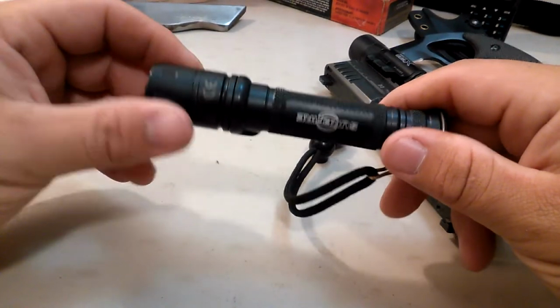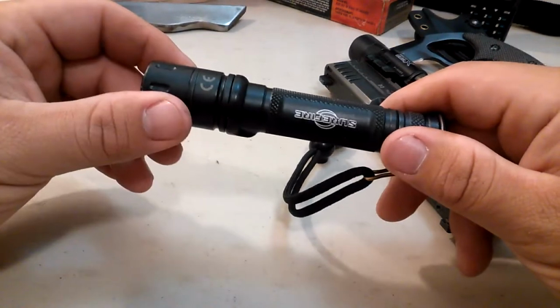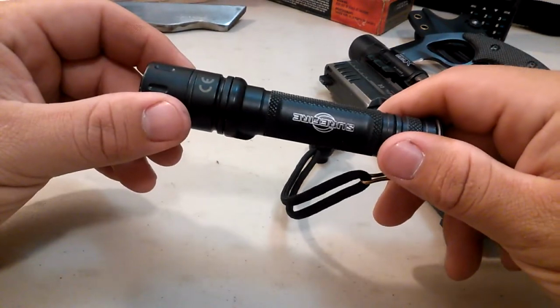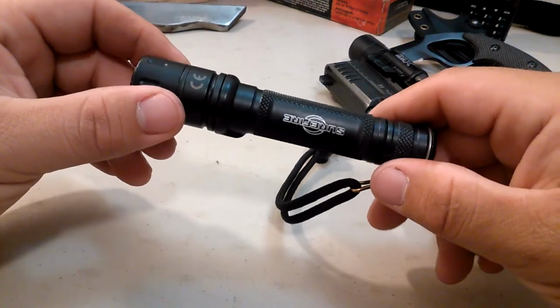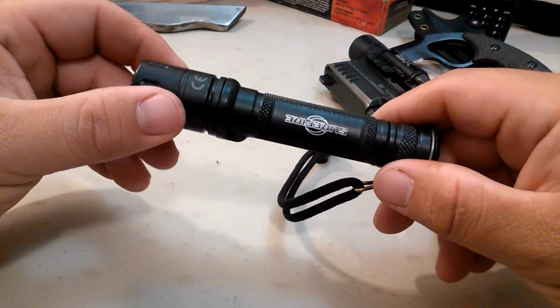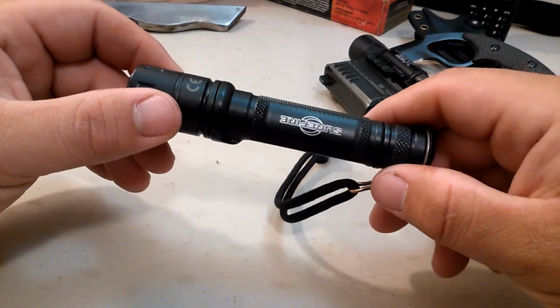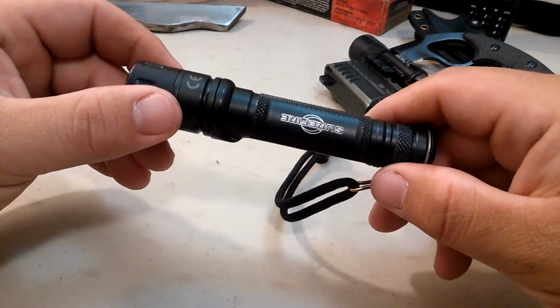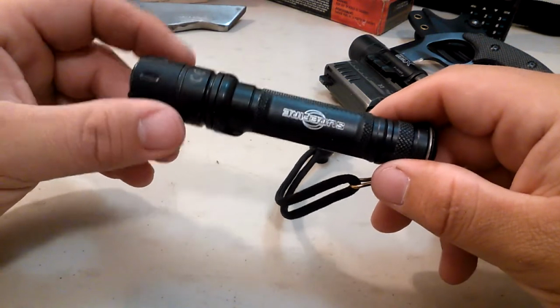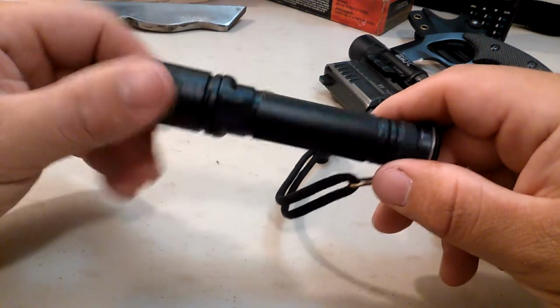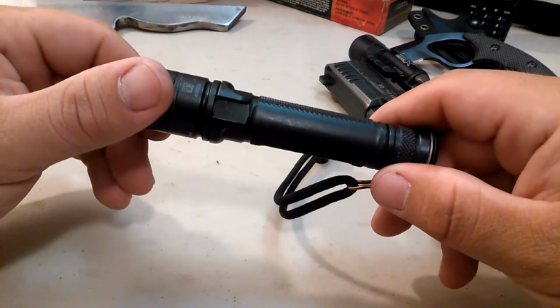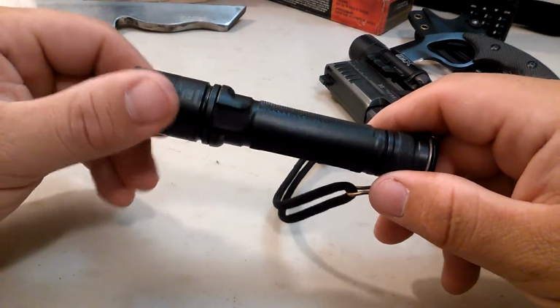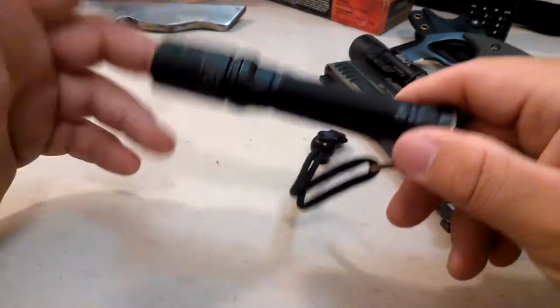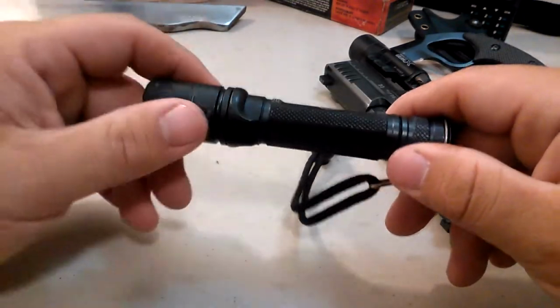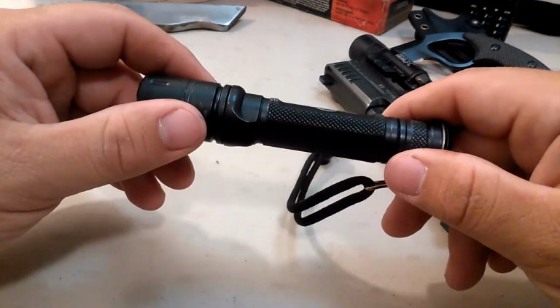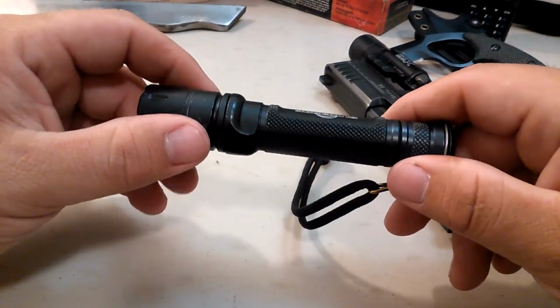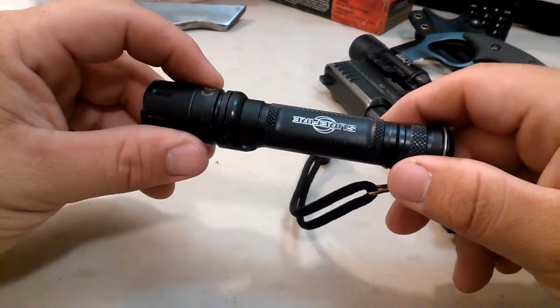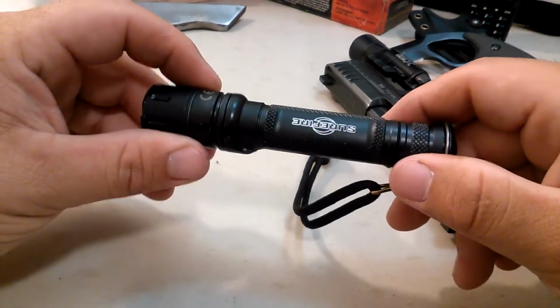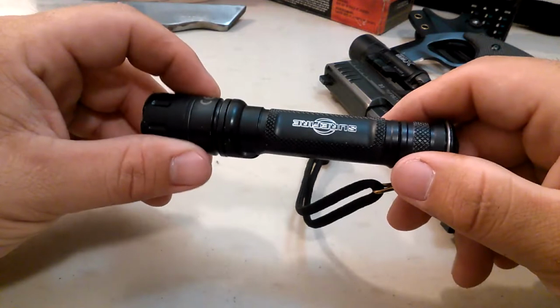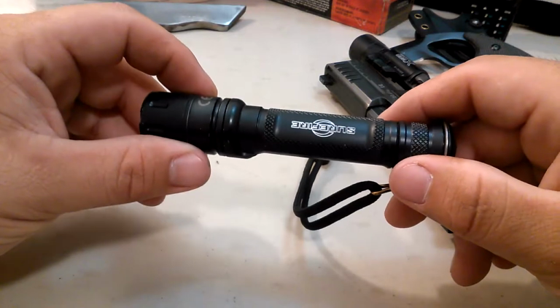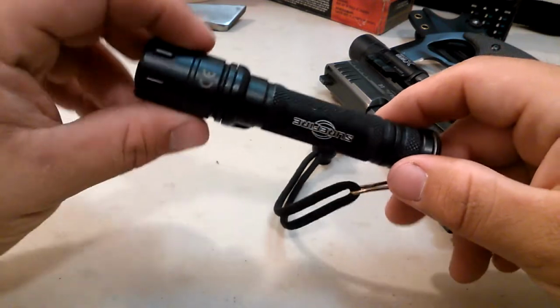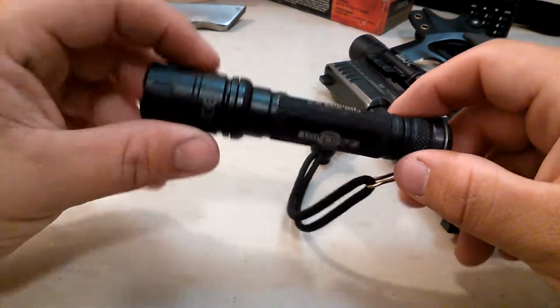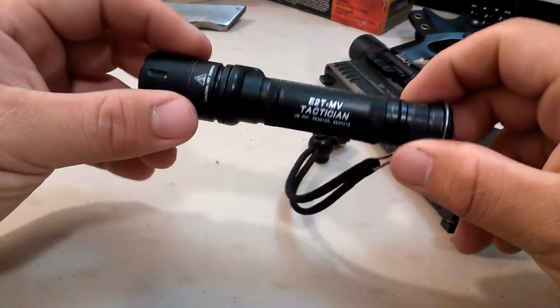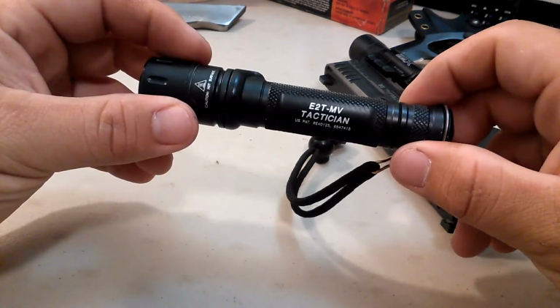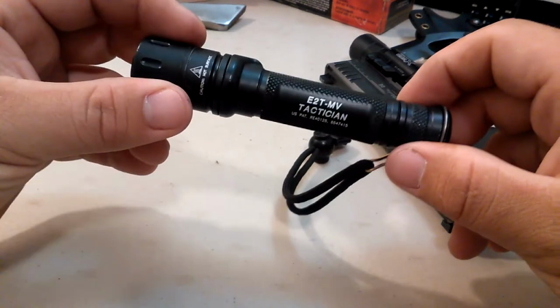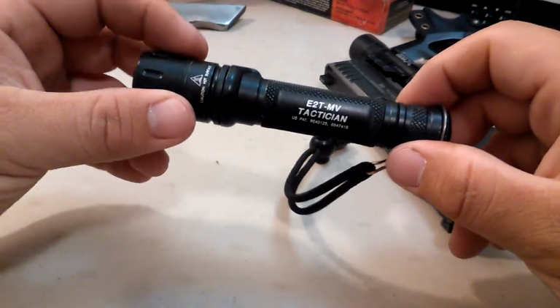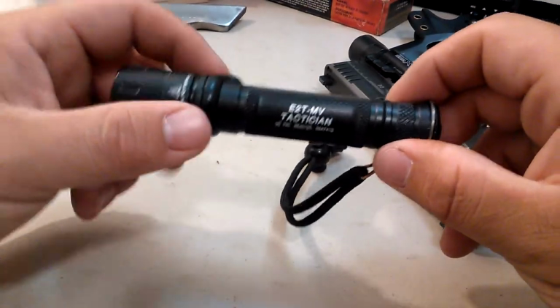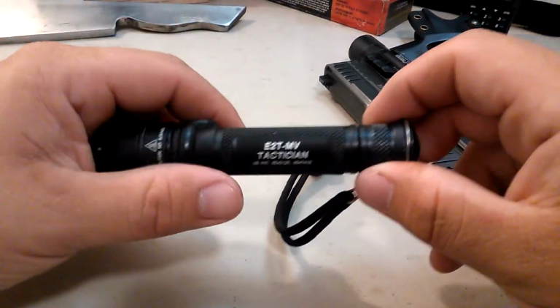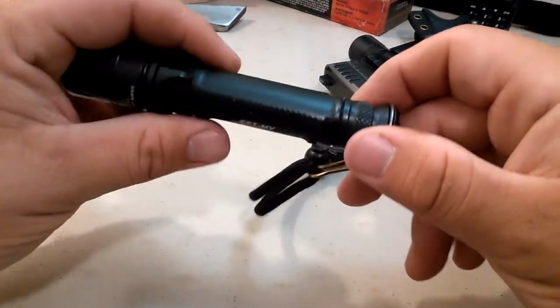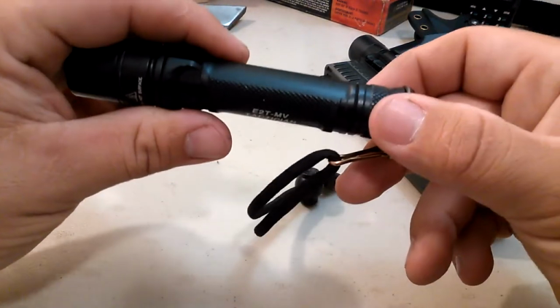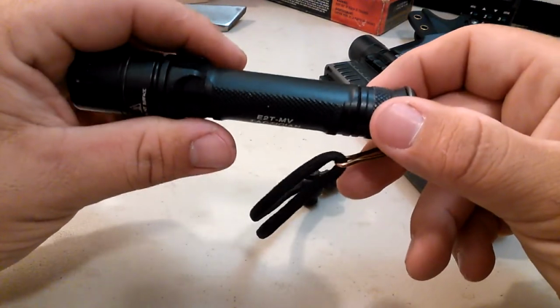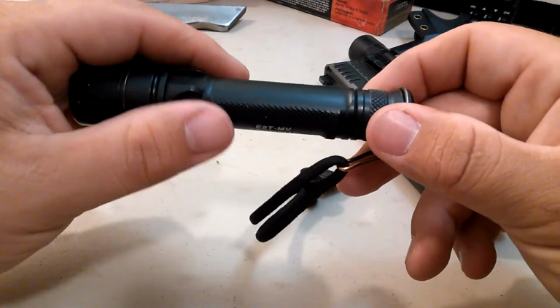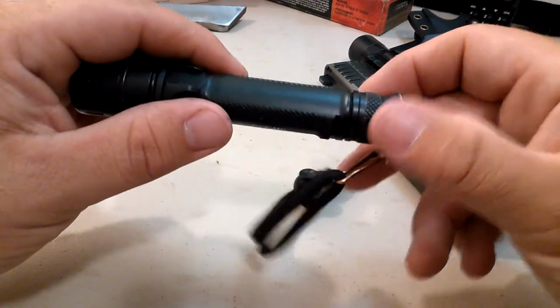Is this the light for you? Might be. It is the light for me - this is the light that I carry every day, and in a defensive situation, I would be happy to have this light with me. Thanks for watching guys.